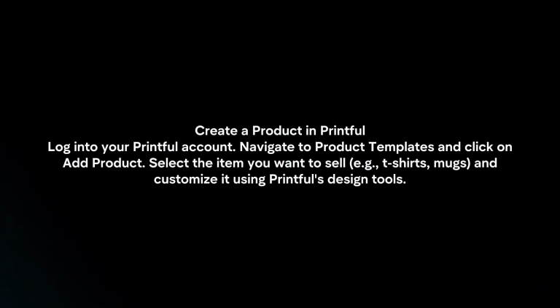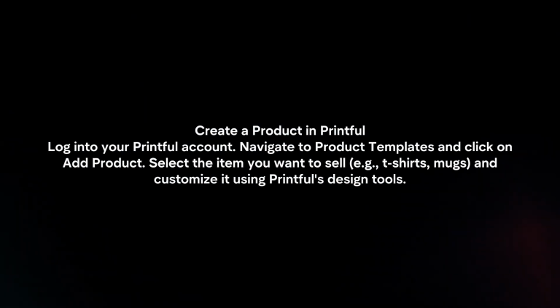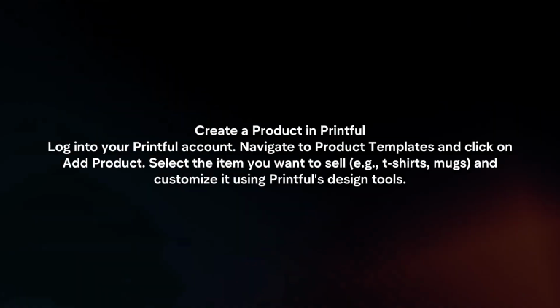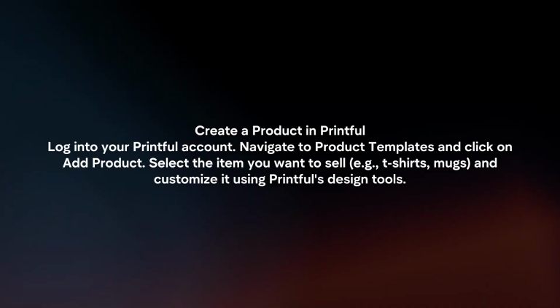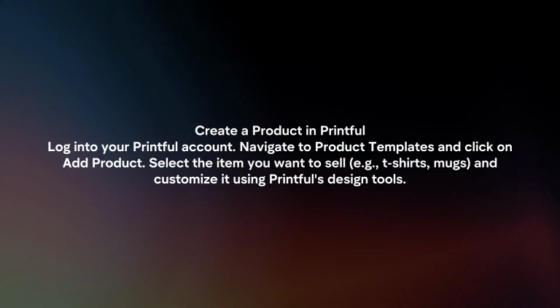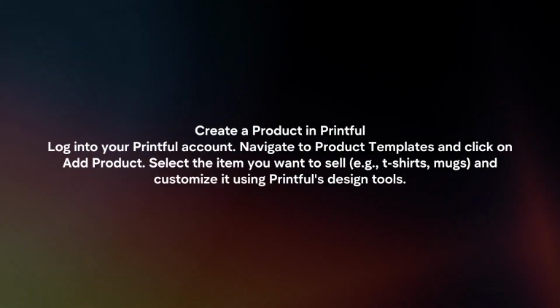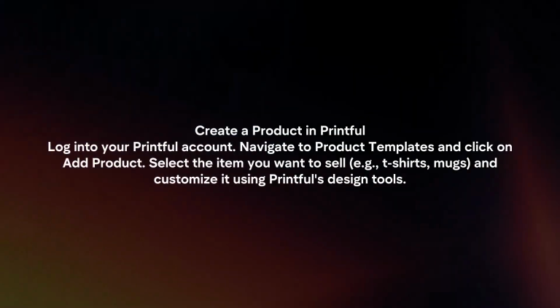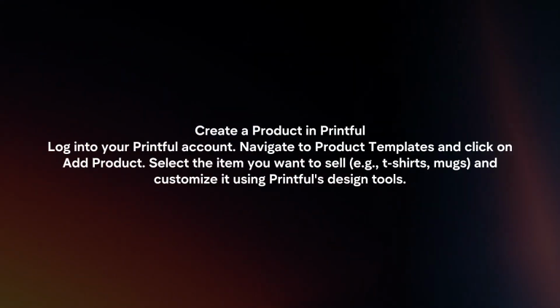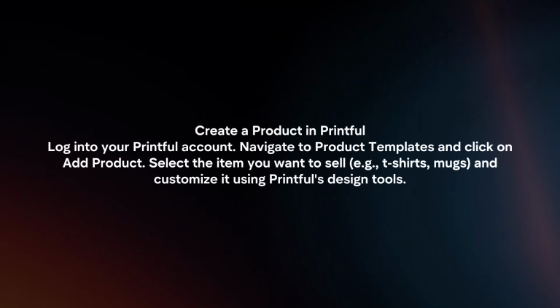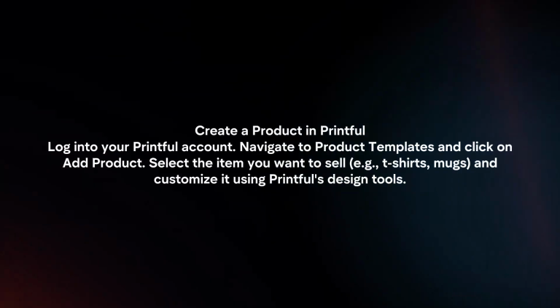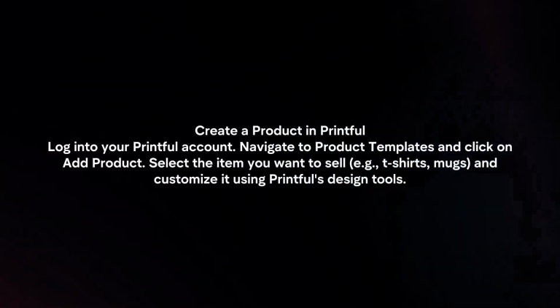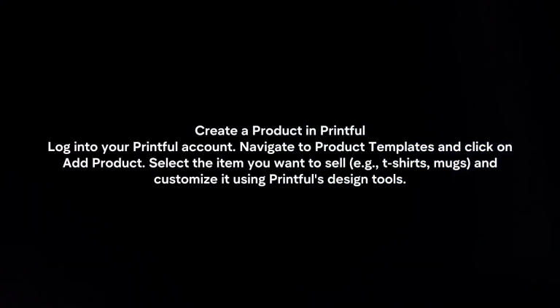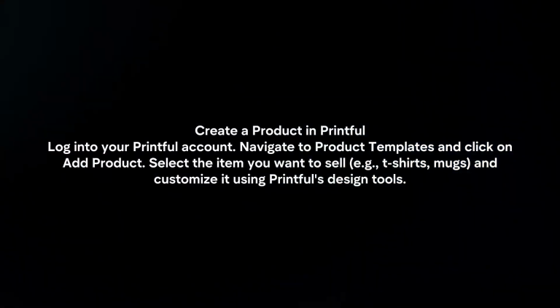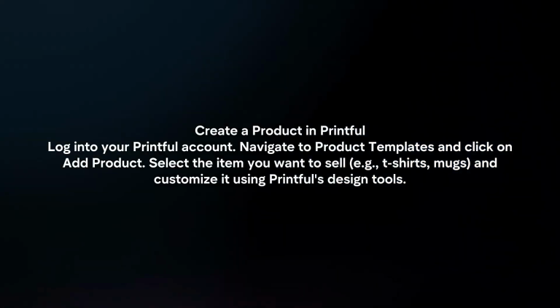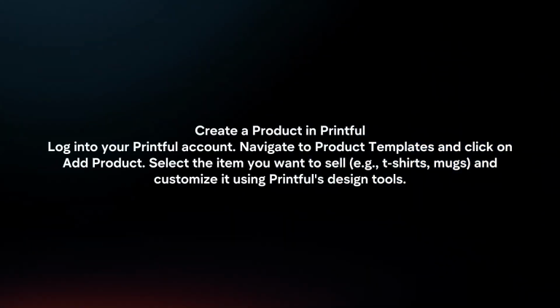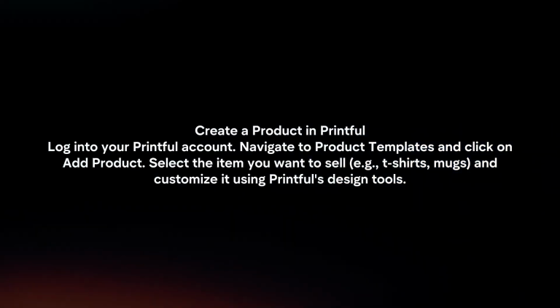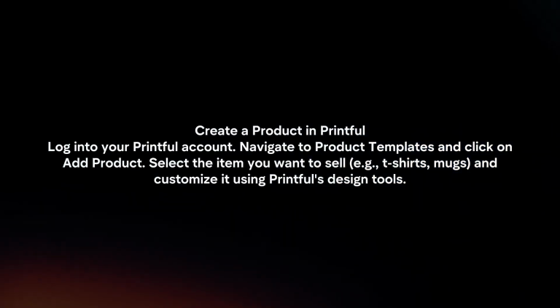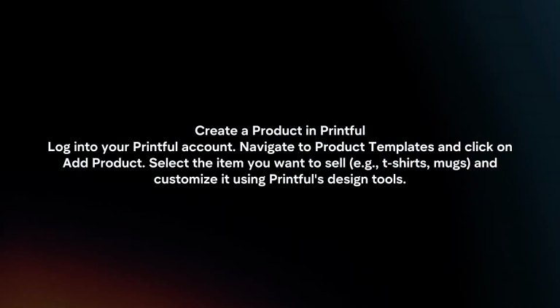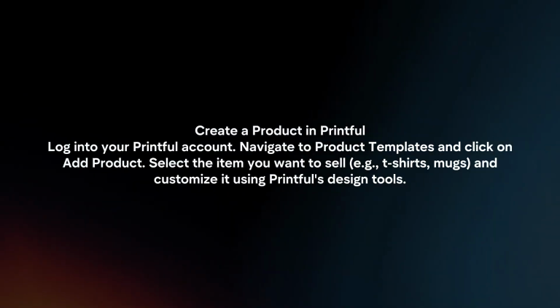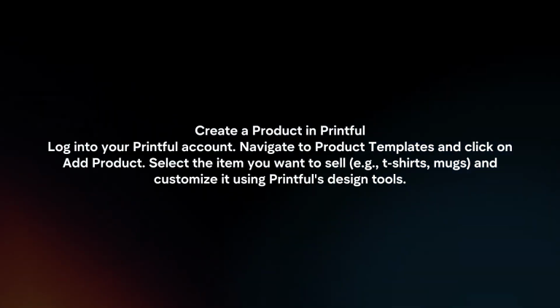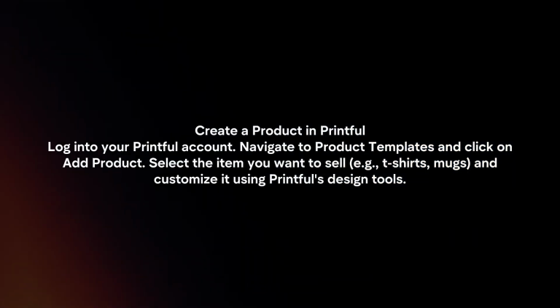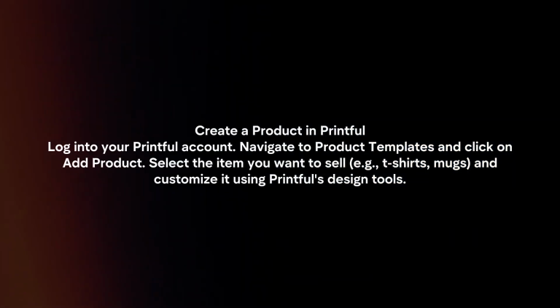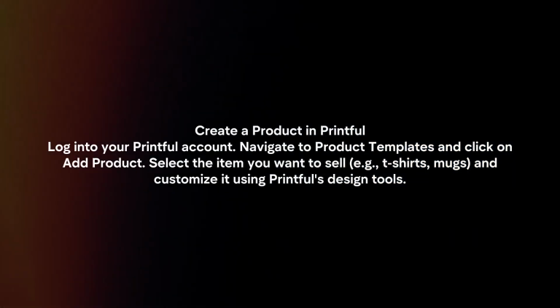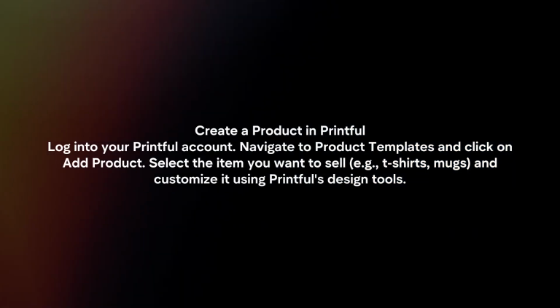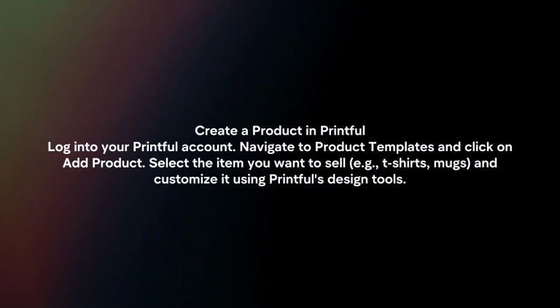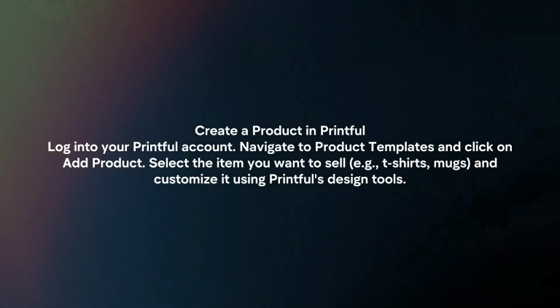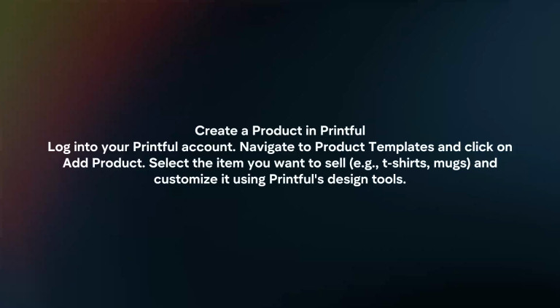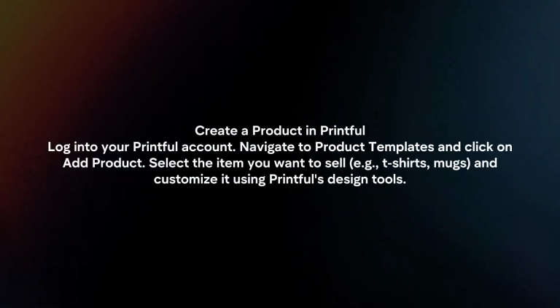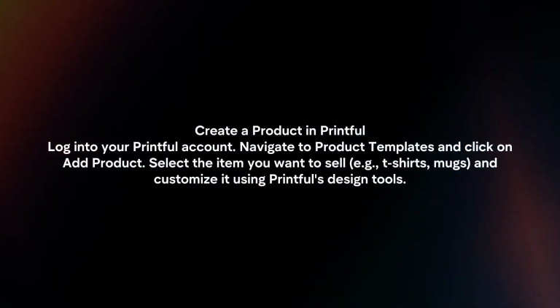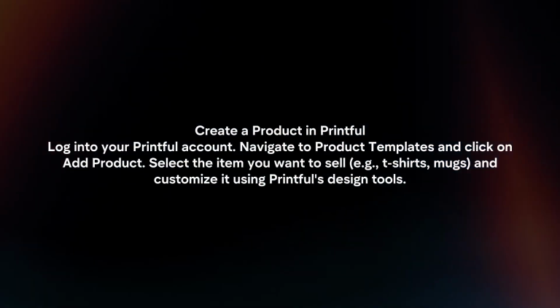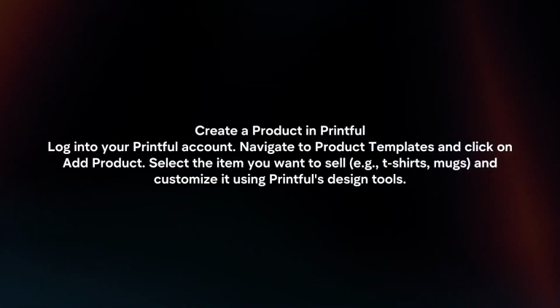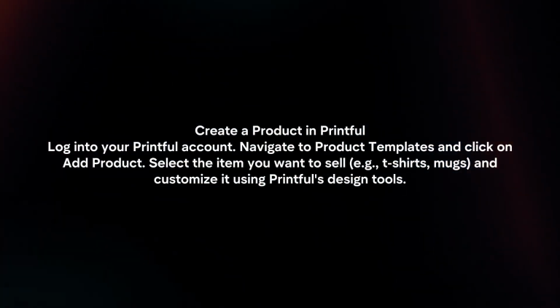Create a product in Printful. Login to your Printful account. Navigate to product templates and click on Add Product. Select the items you want to sell and customize it using Printful's design tools.